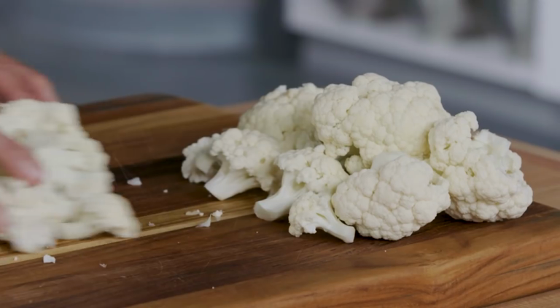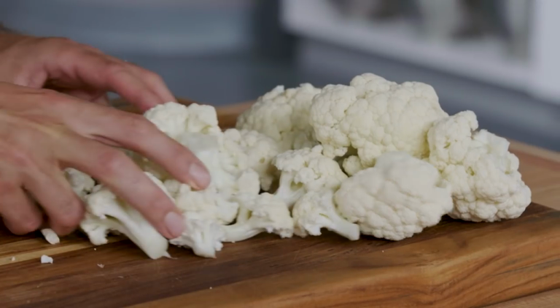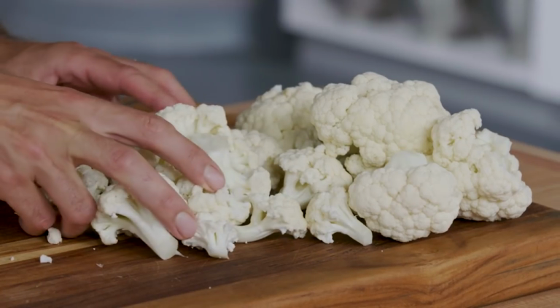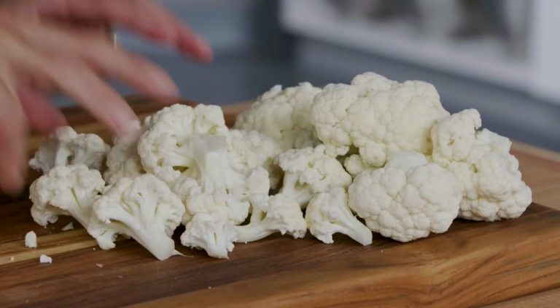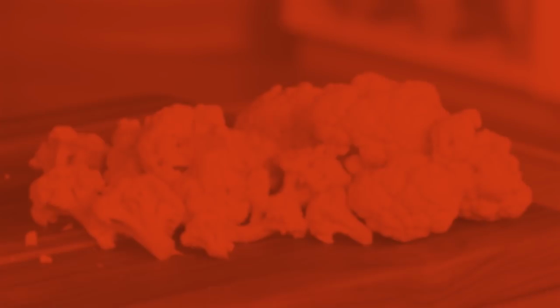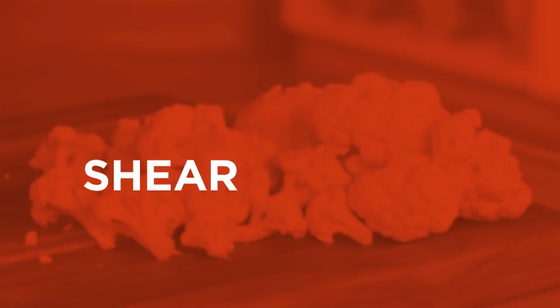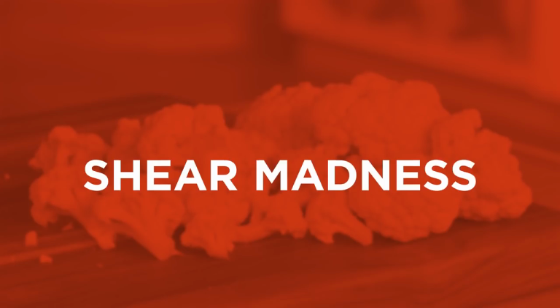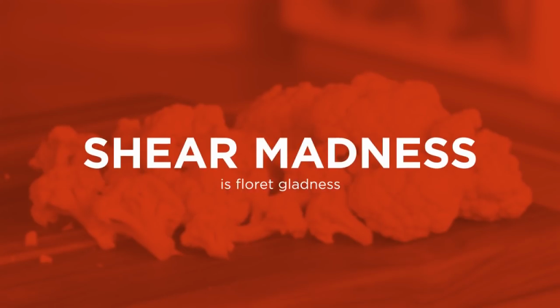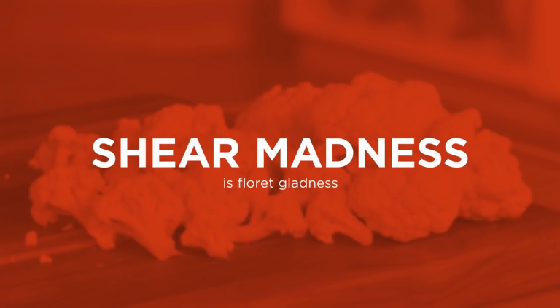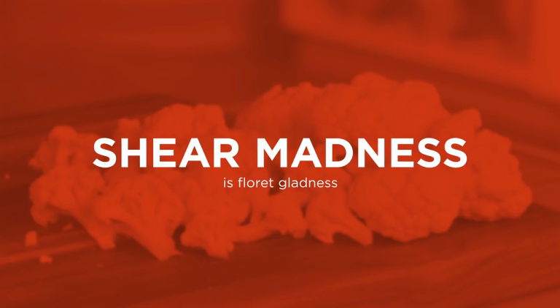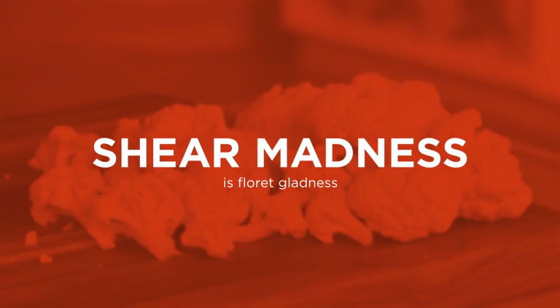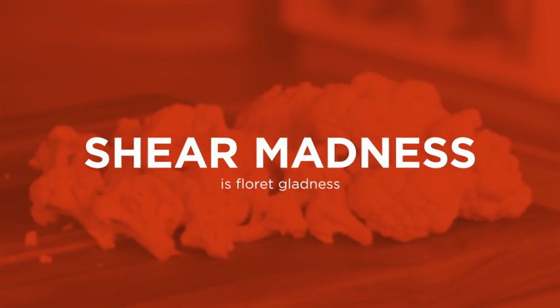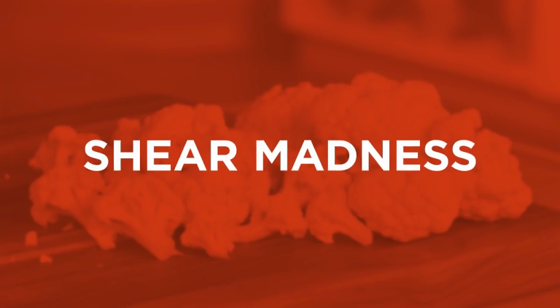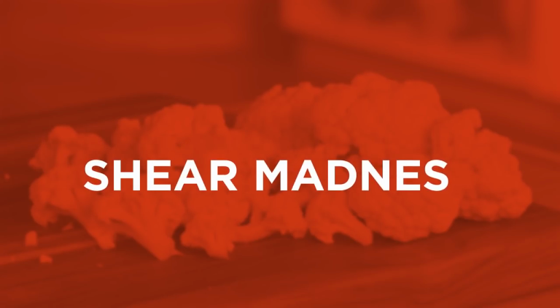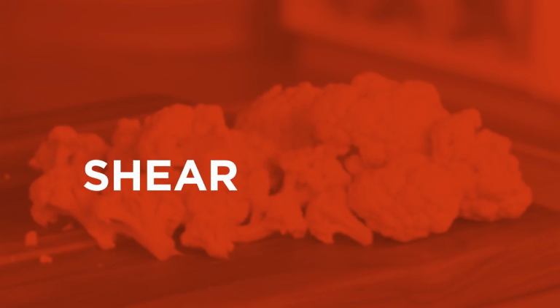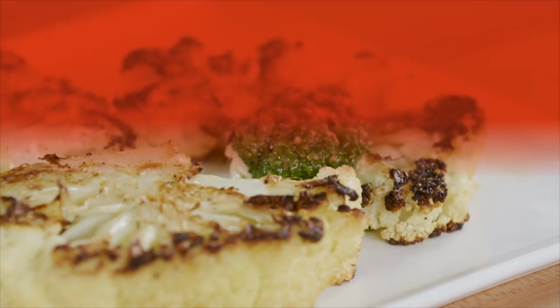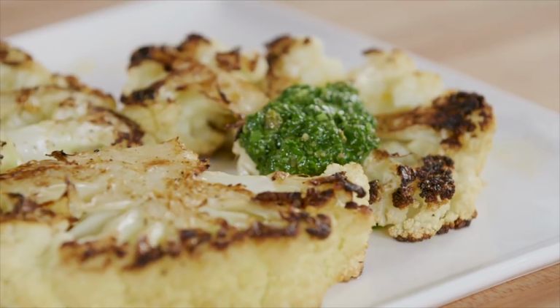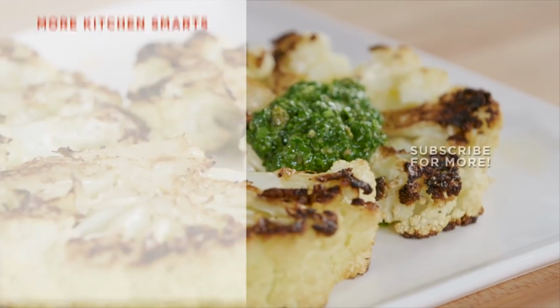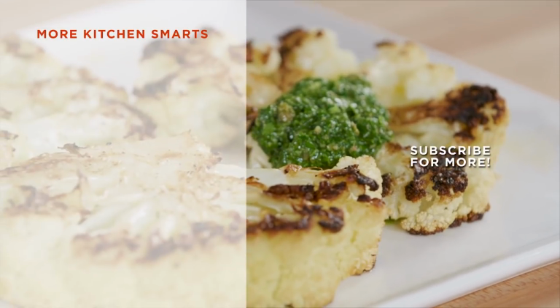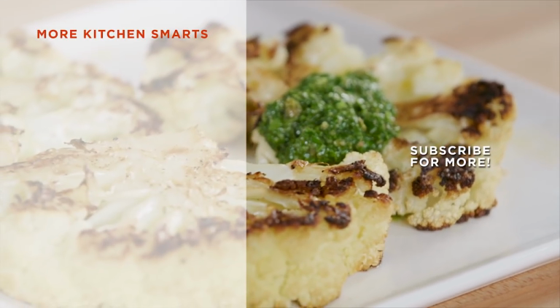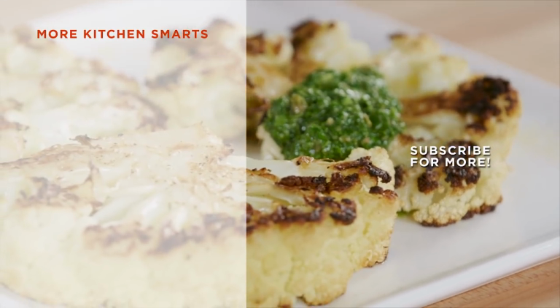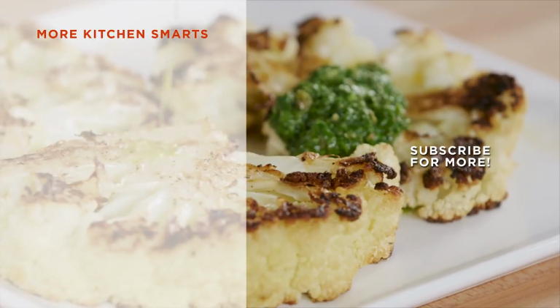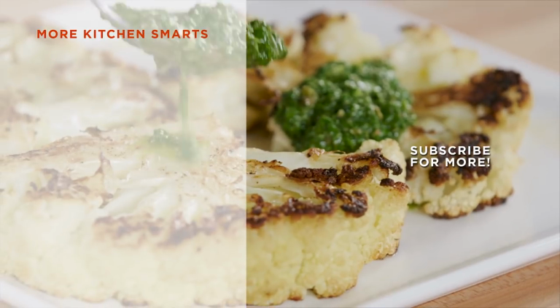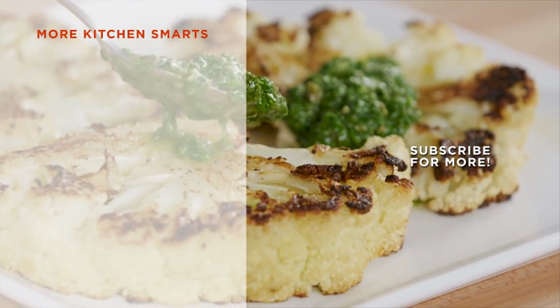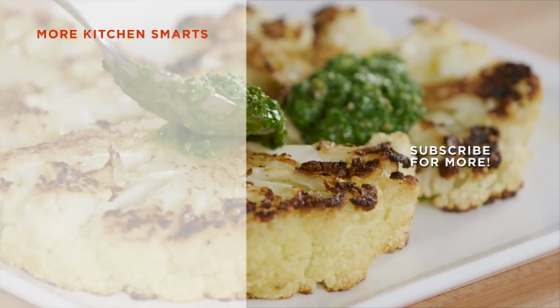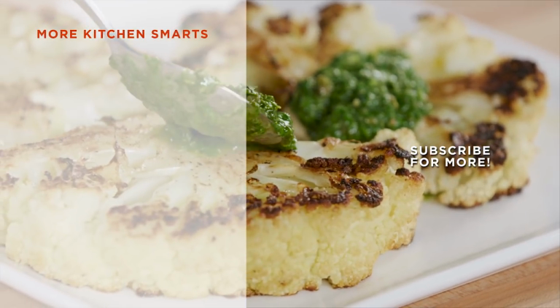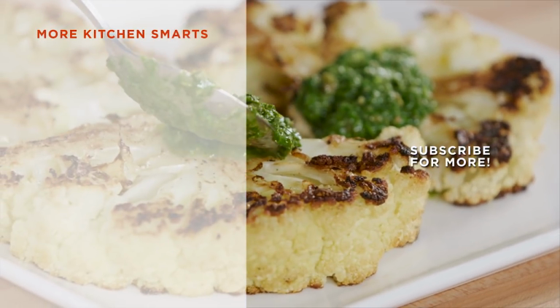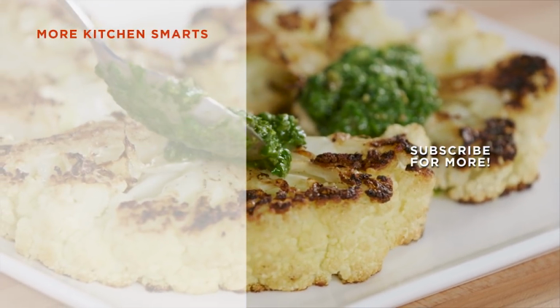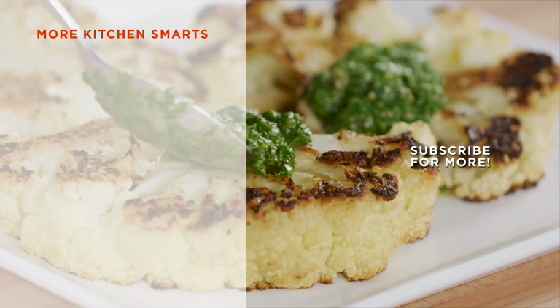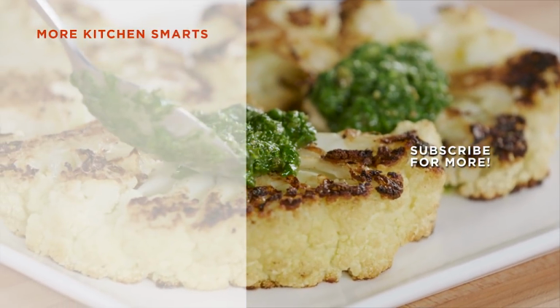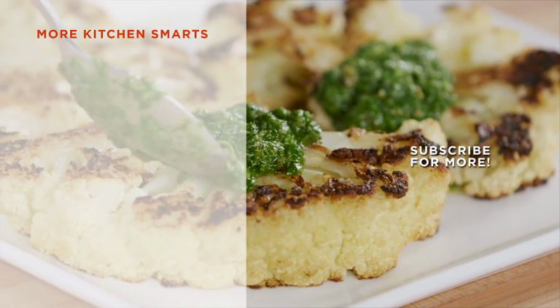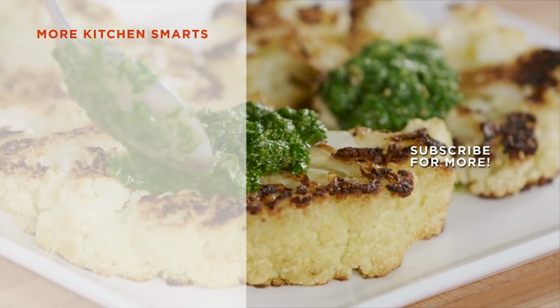And there you have it — three ways to prep and break down cauliflower. Thanks for watching! Tell us what you thought of this how-to in the comments below and hit that subscribe button!